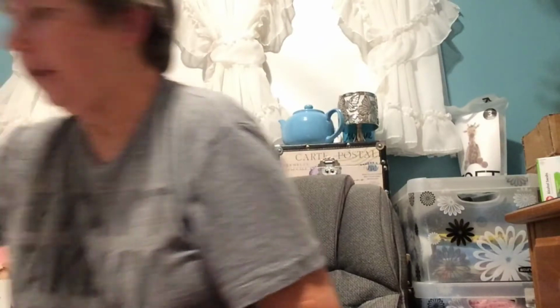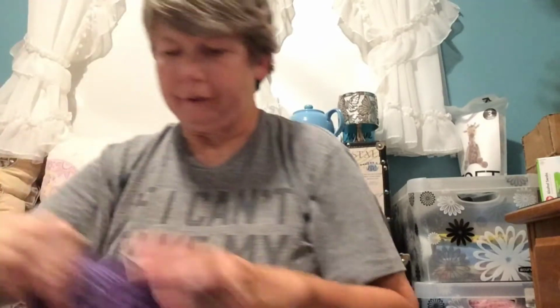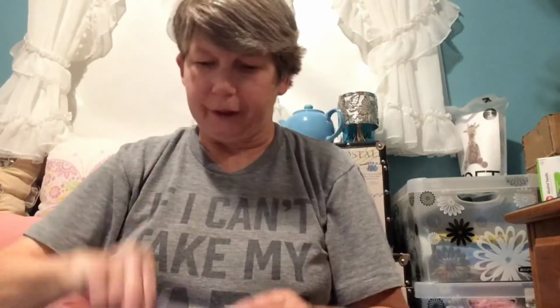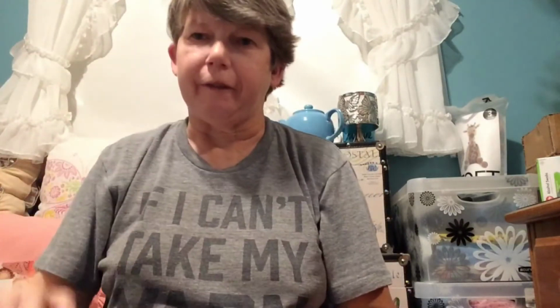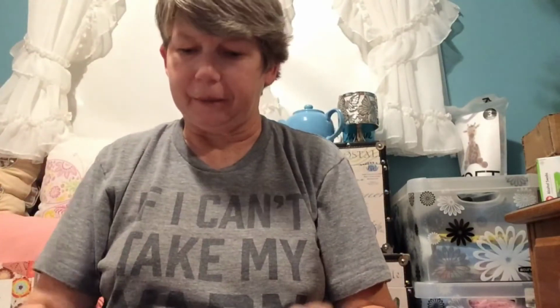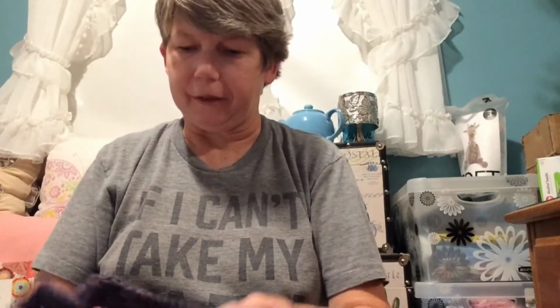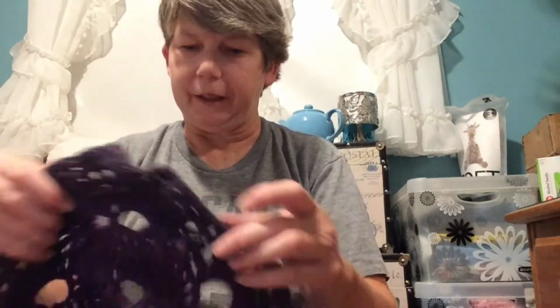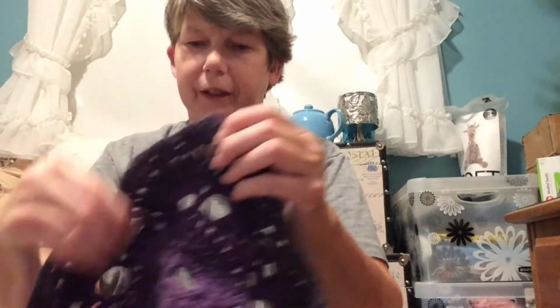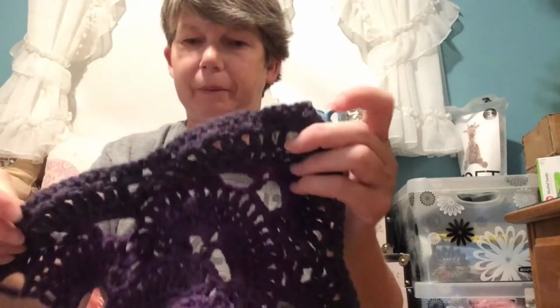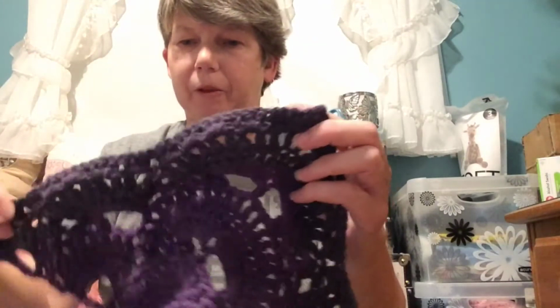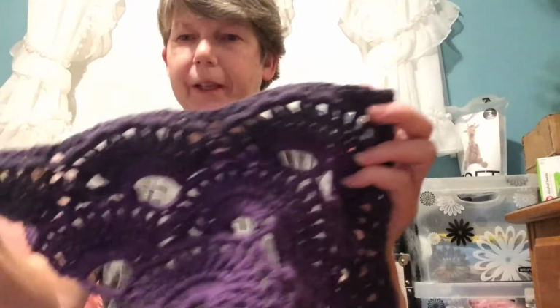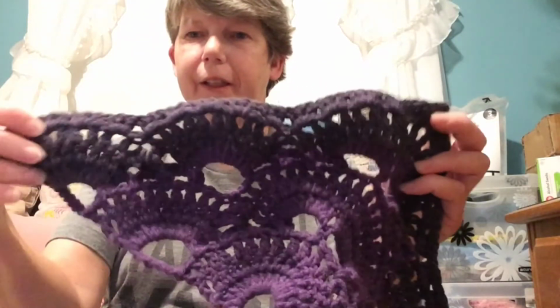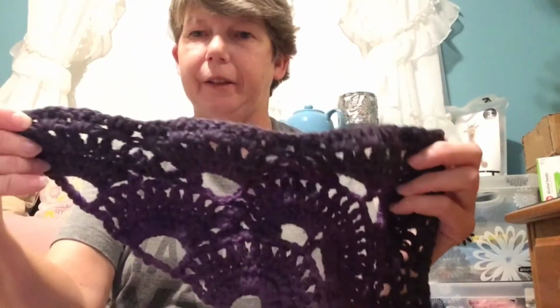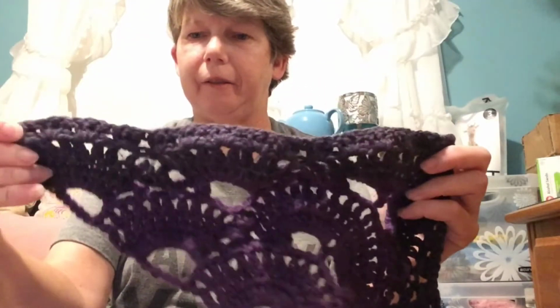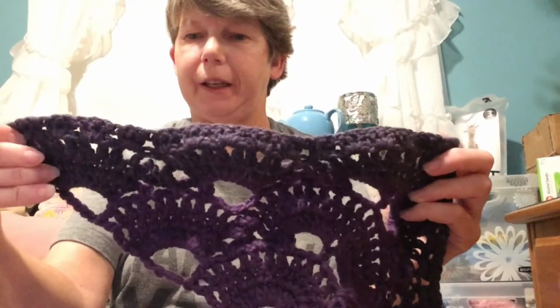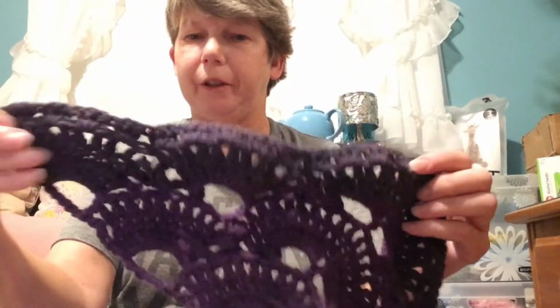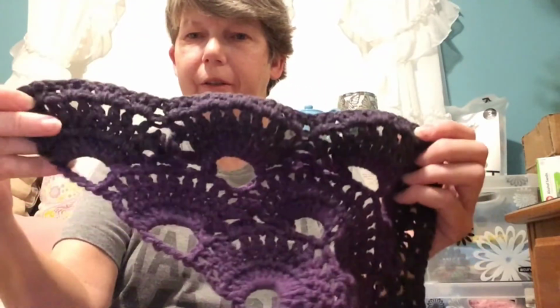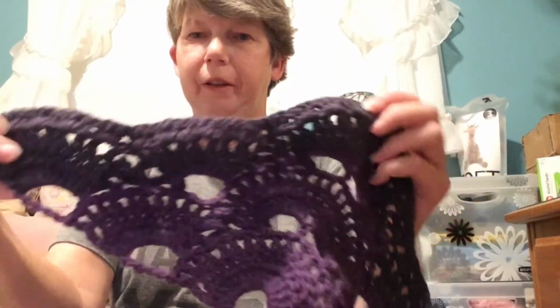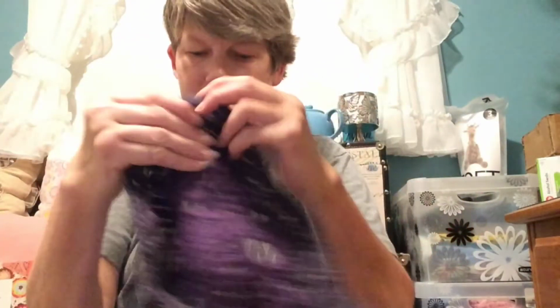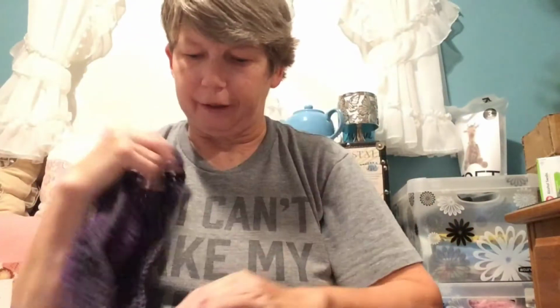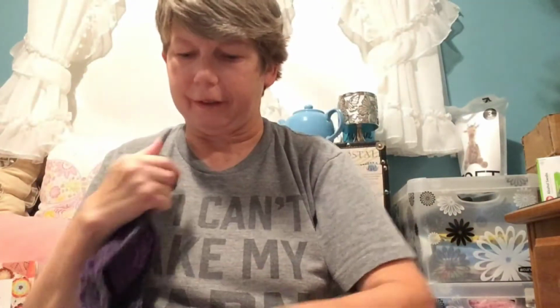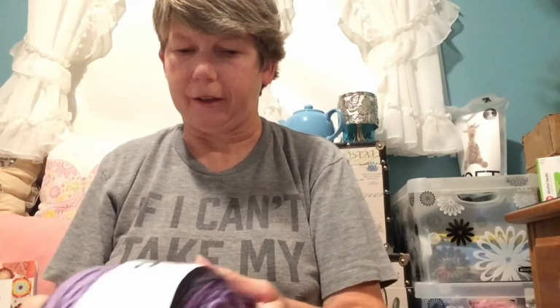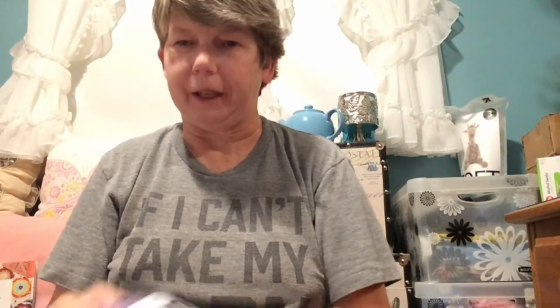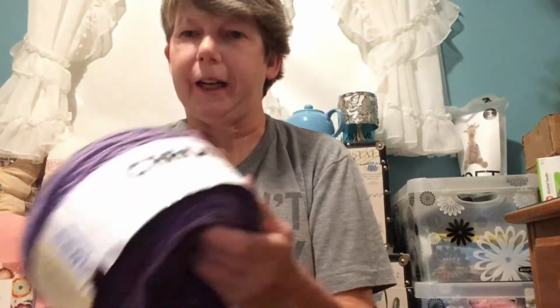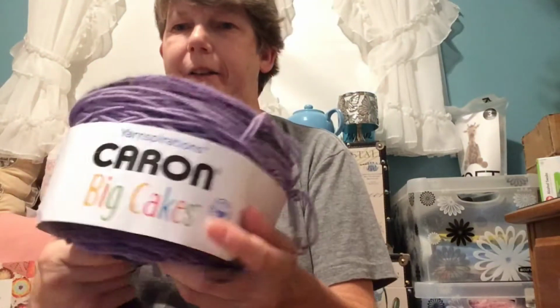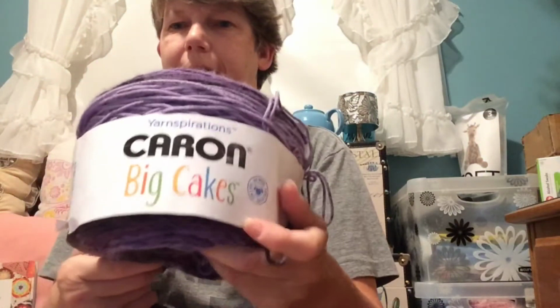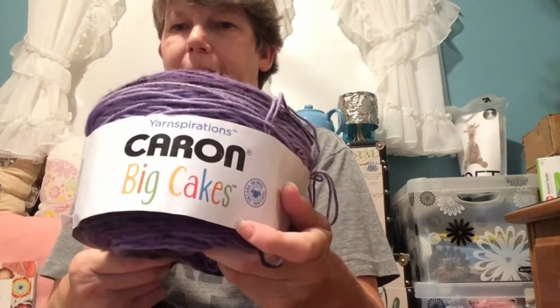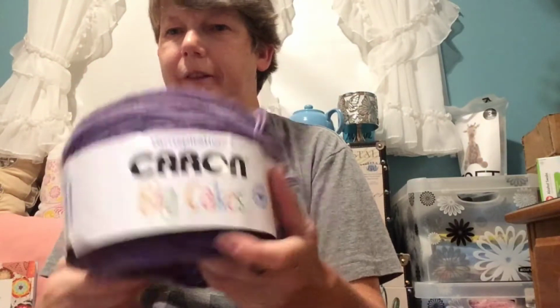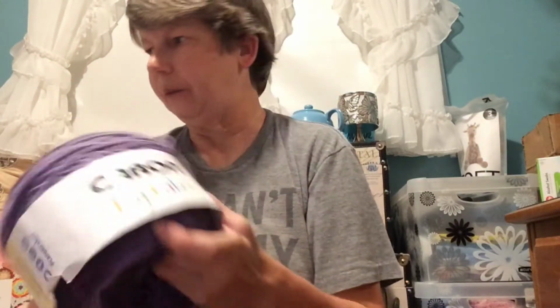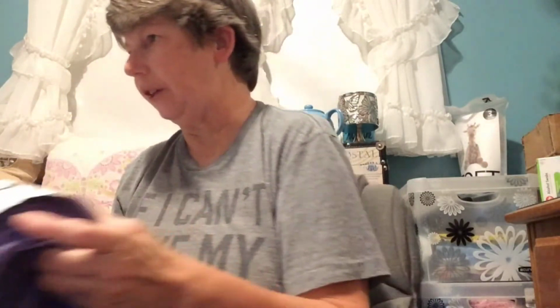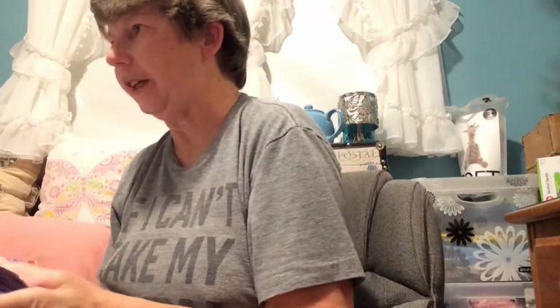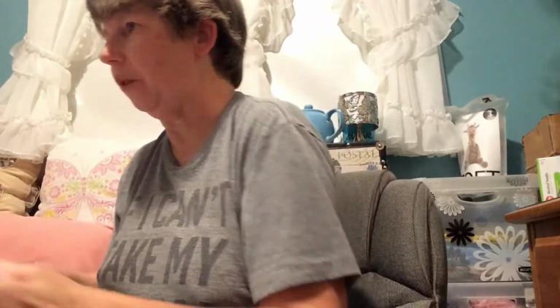The first one is a Virus Meets Granny. I've done a little bit more and I'm getting ready to start the granny portion. This is the Caron Big Cakes. That's one project I have going.